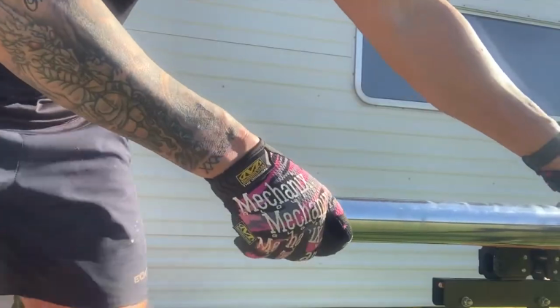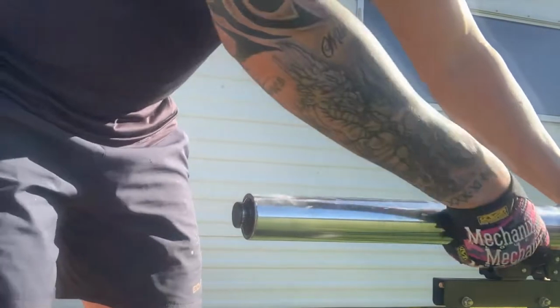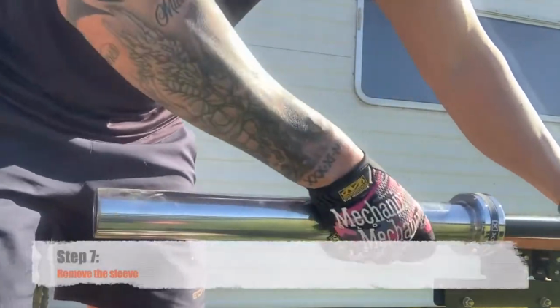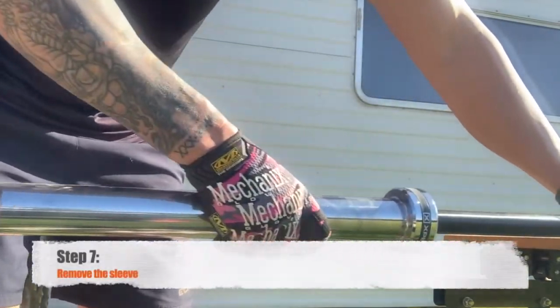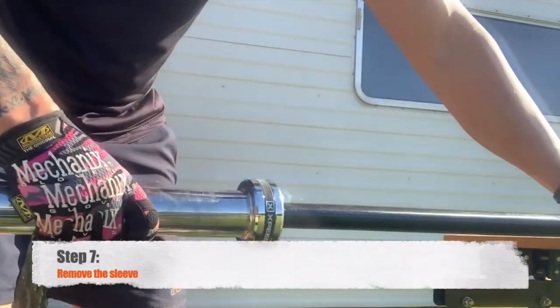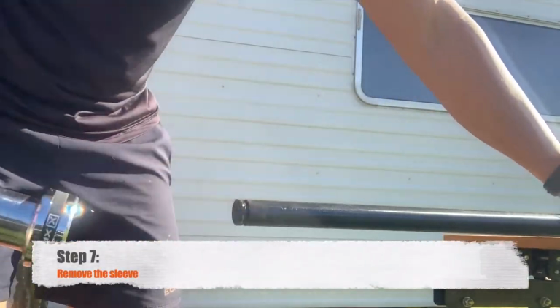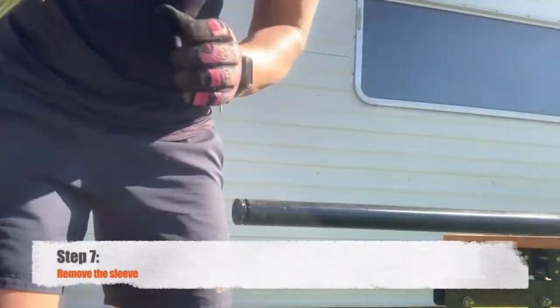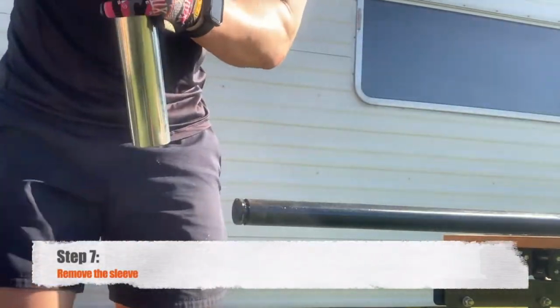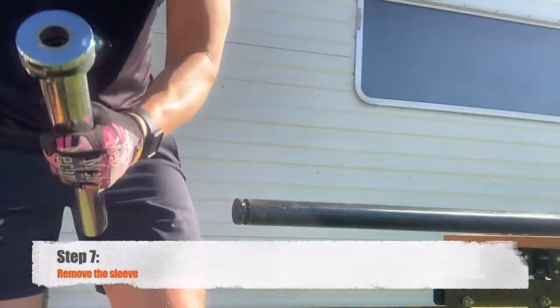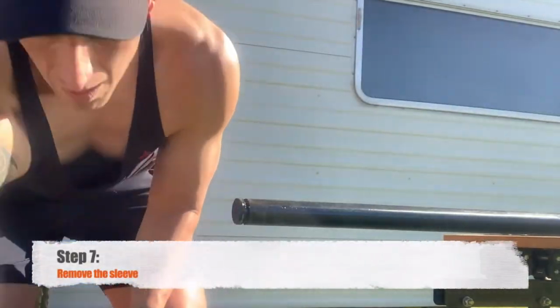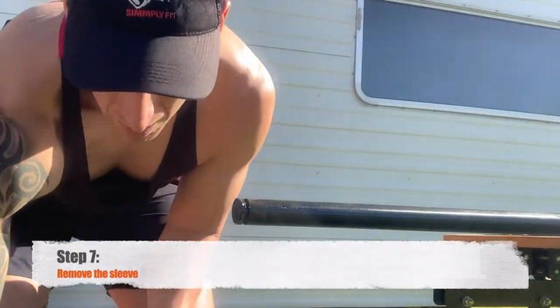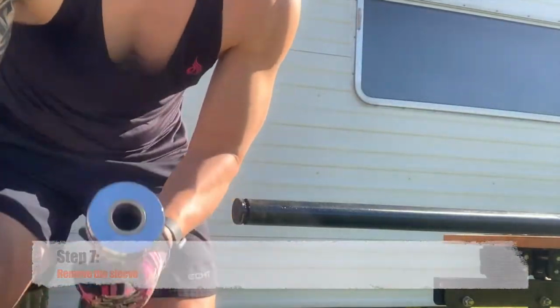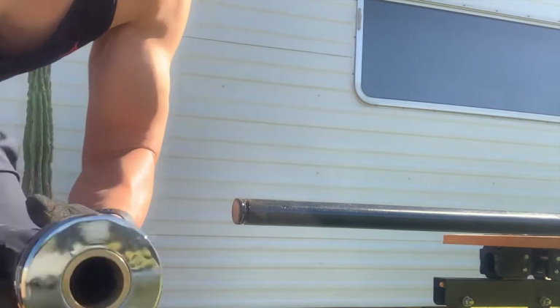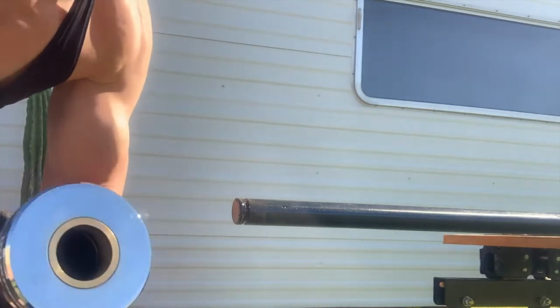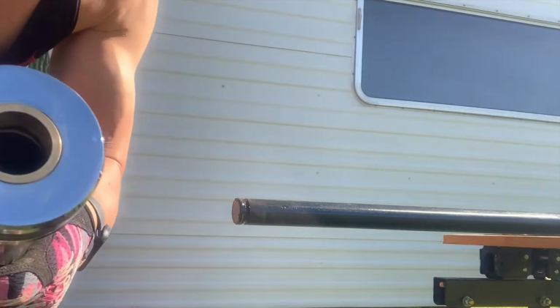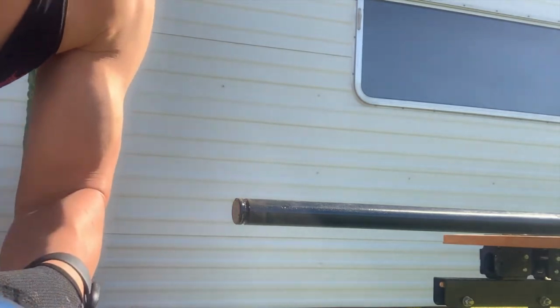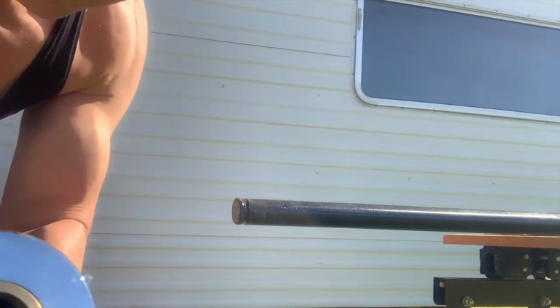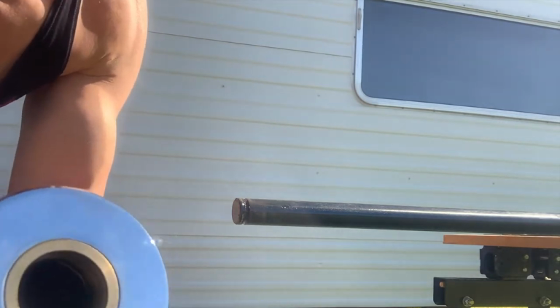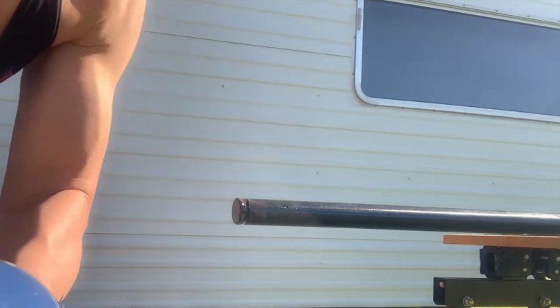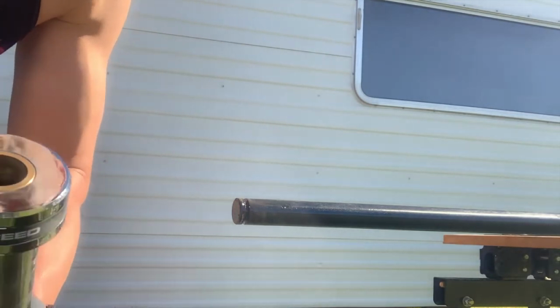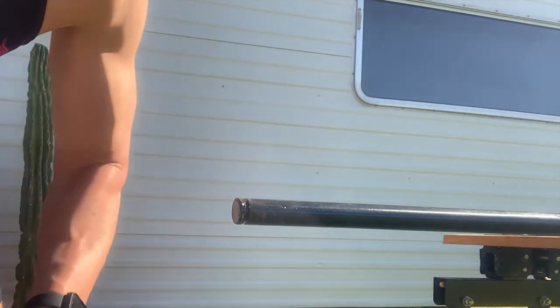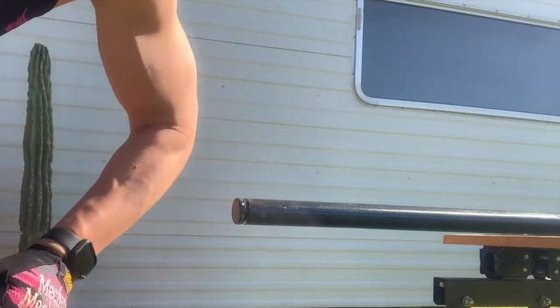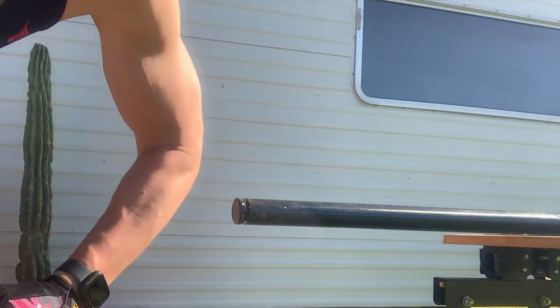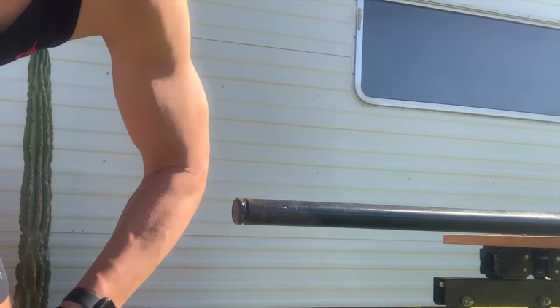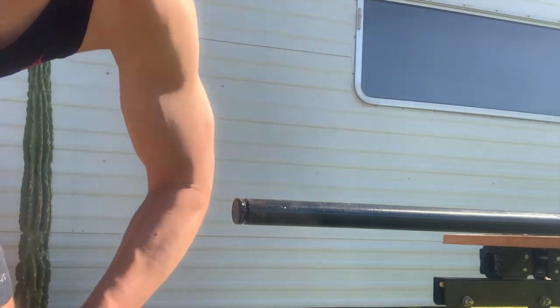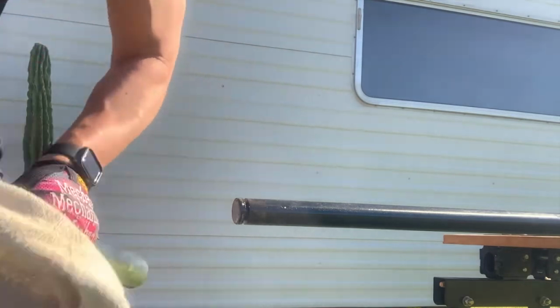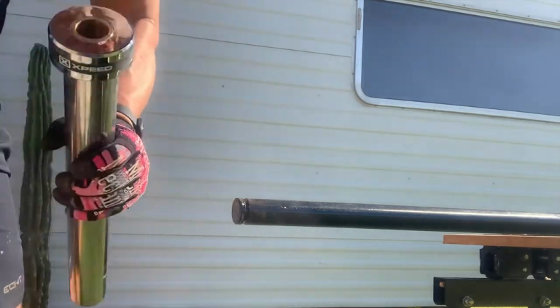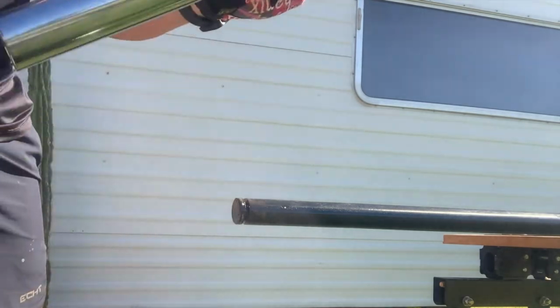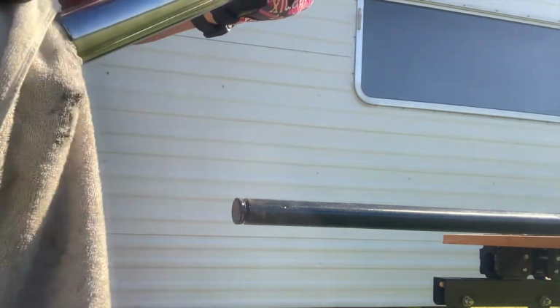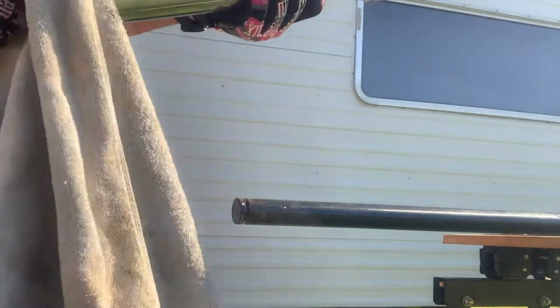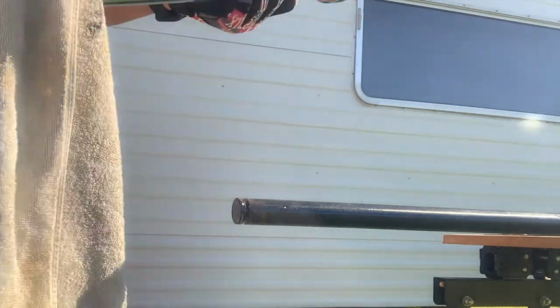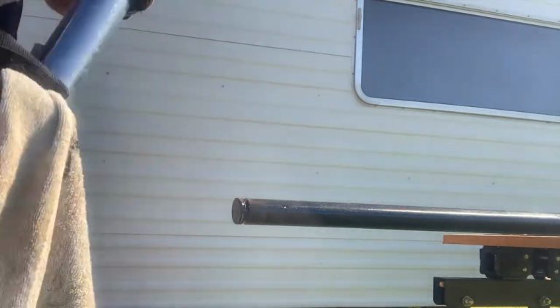Step seven: the sleeve should now slide off the bar. You can see that on the end here is the brass bushing — that's what actually makes contact with the barbell. Give it a good clean up with a rag on both ends.